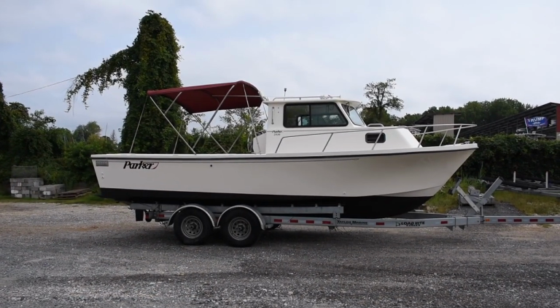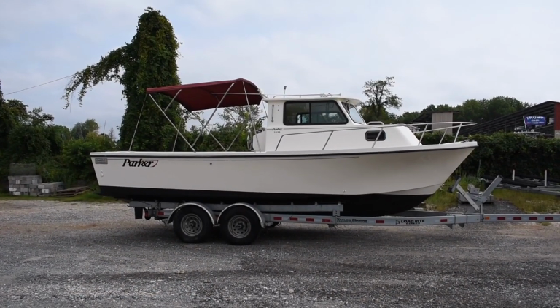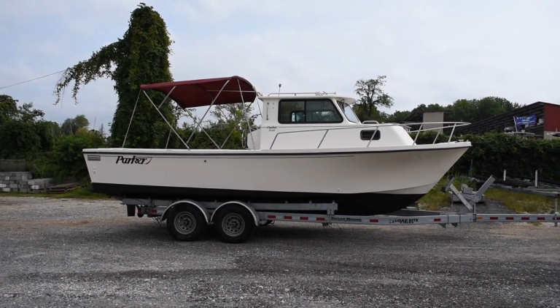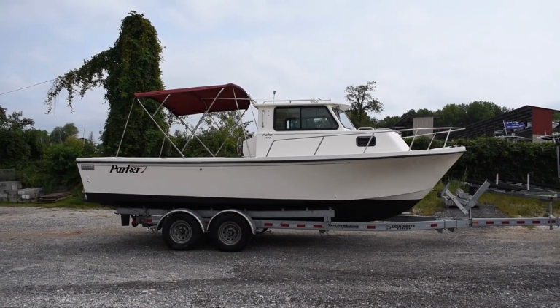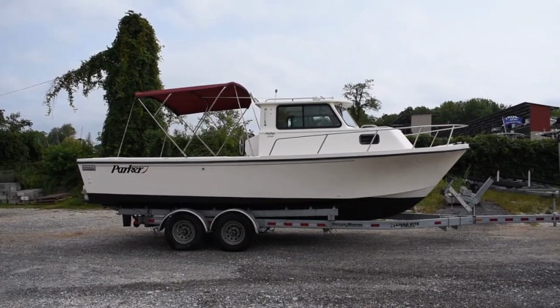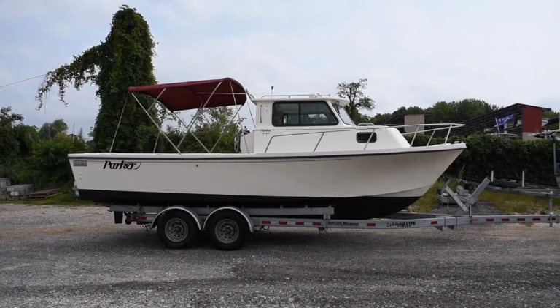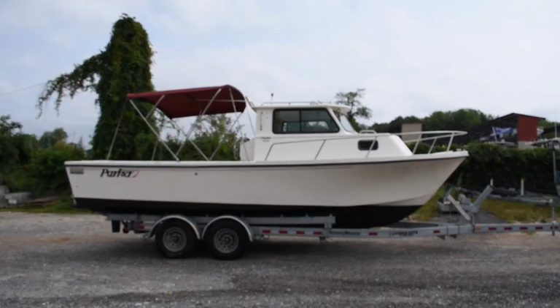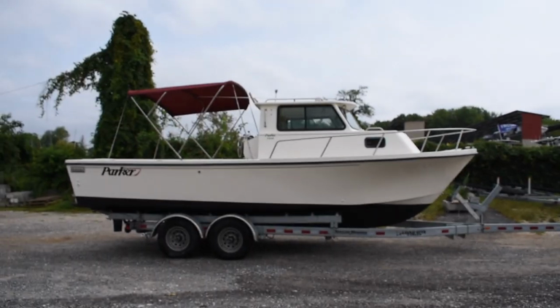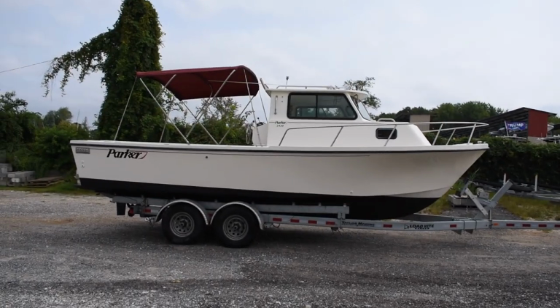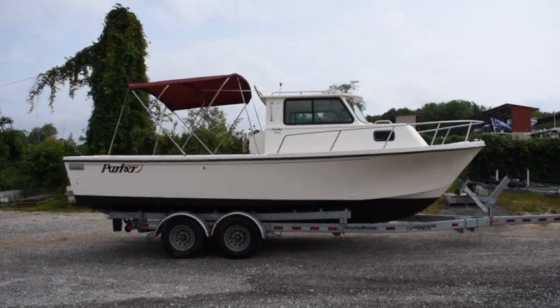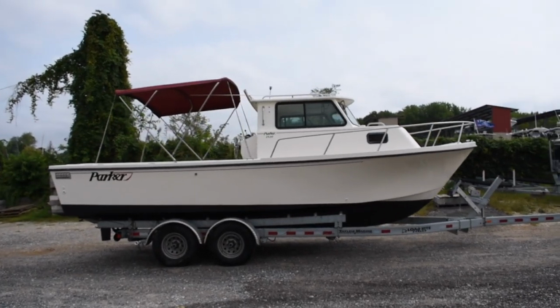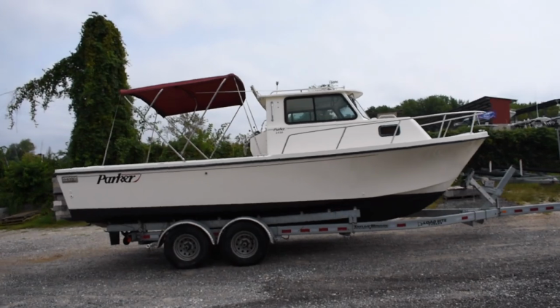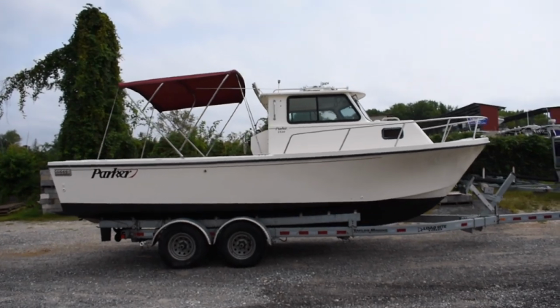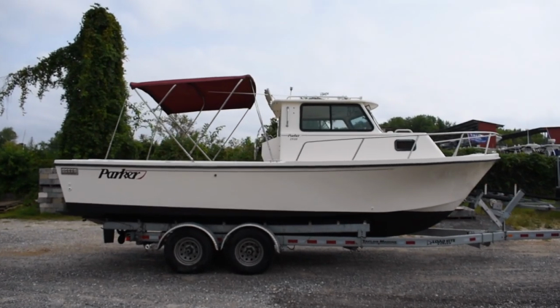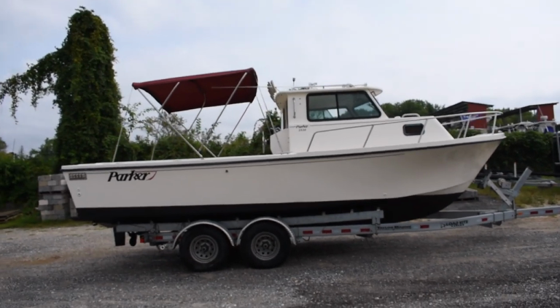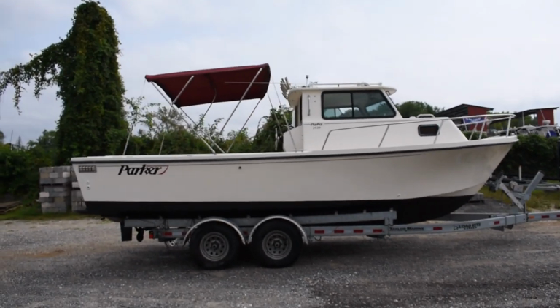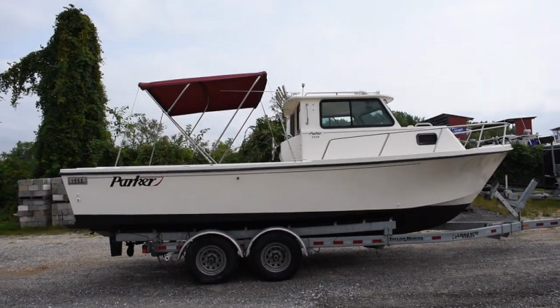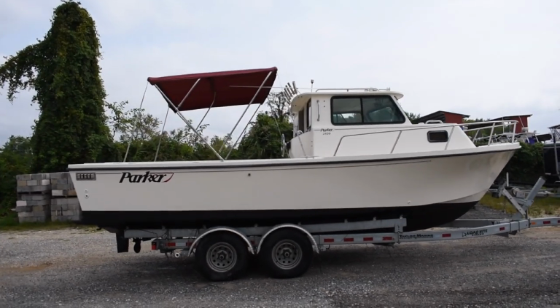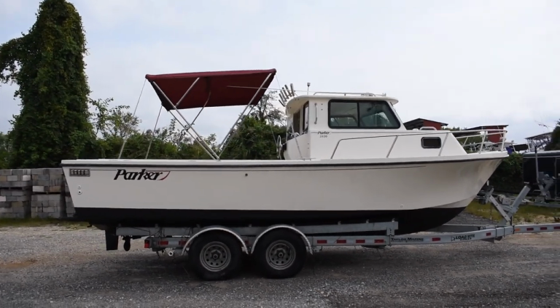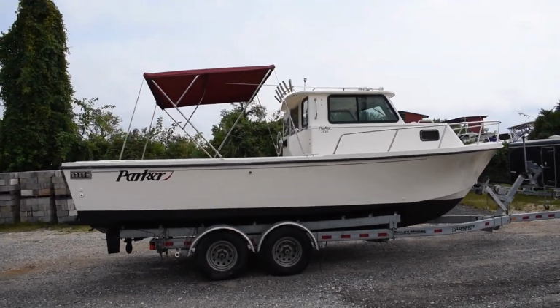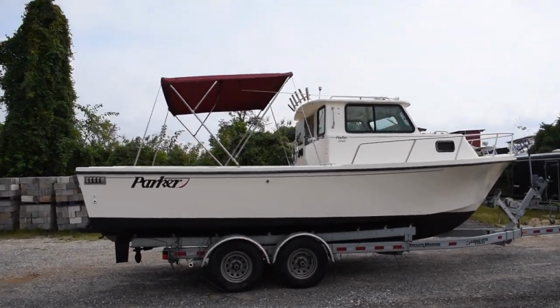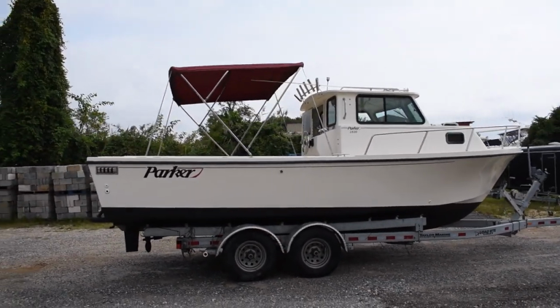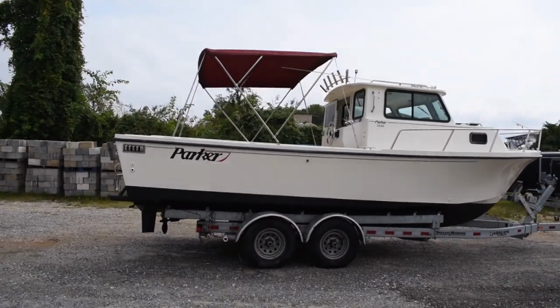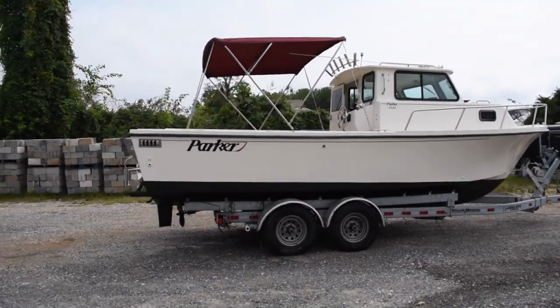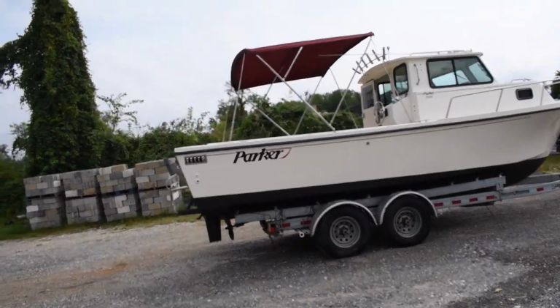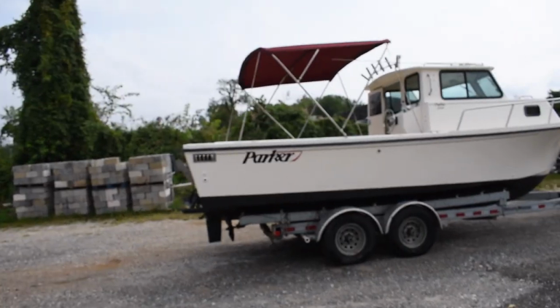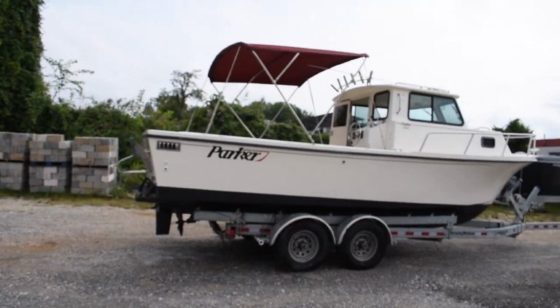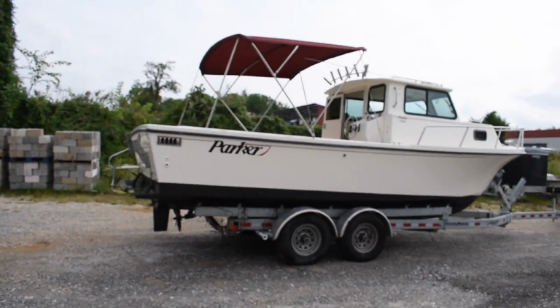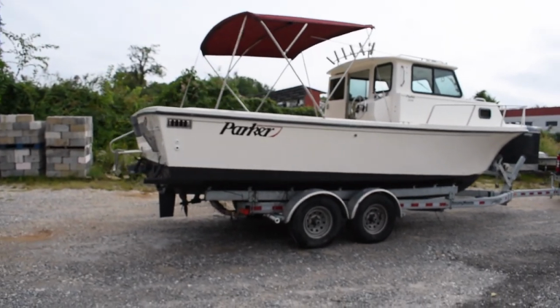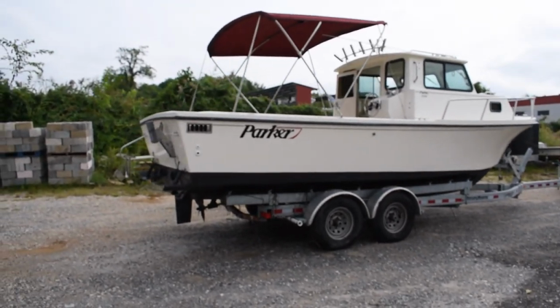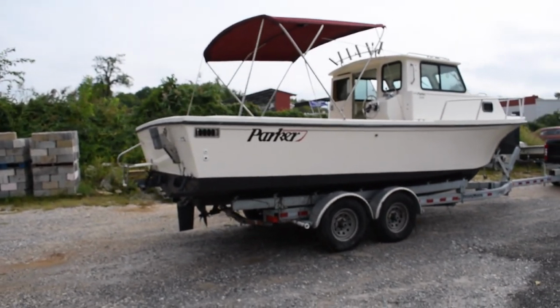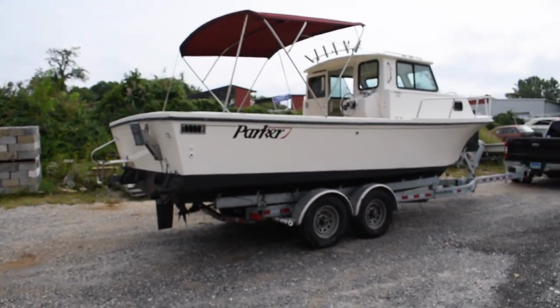Hey everyone, it's Hunter with Maryland Boat Sales. Today I'm going to be showing you a 1996 Parker 2520 powered by a straight inboard MerCruiser.